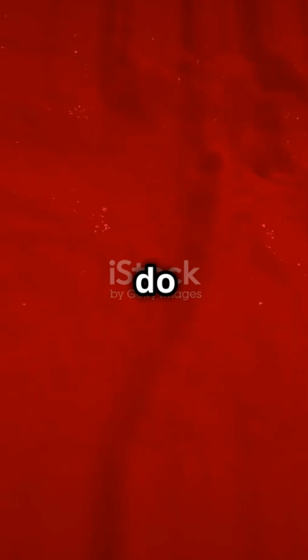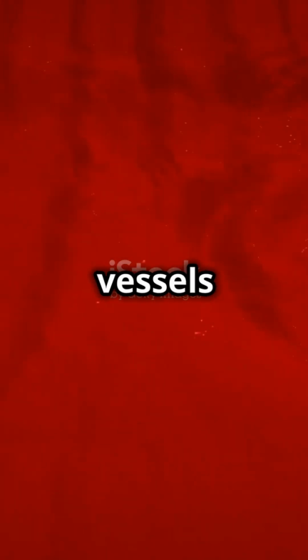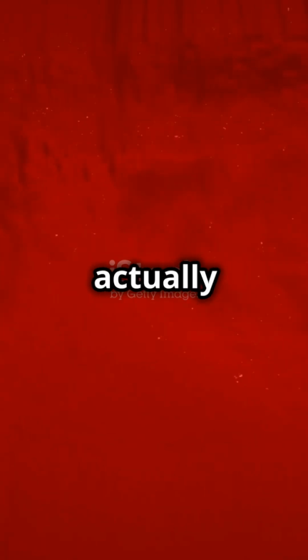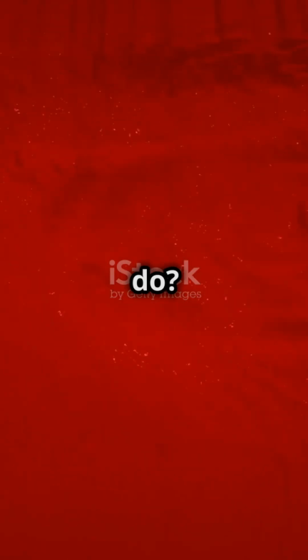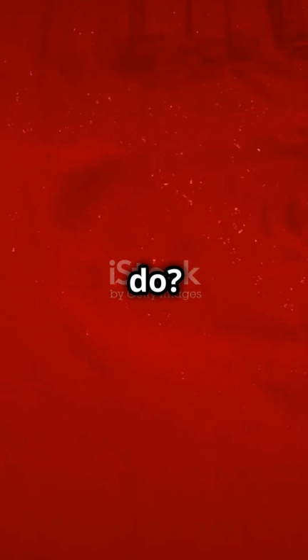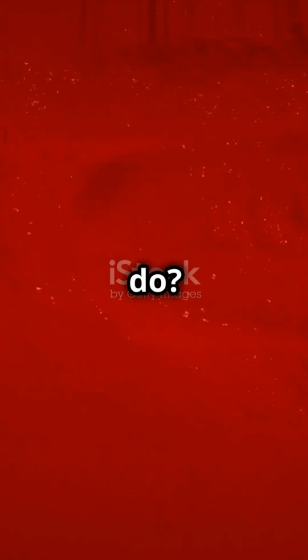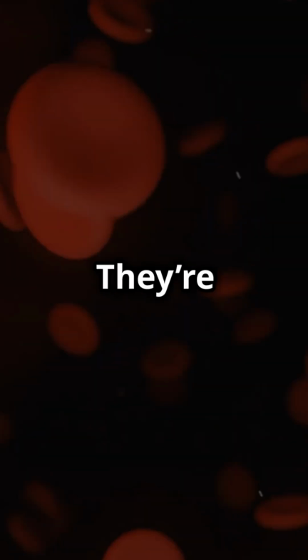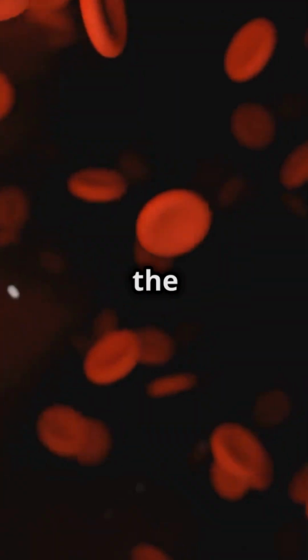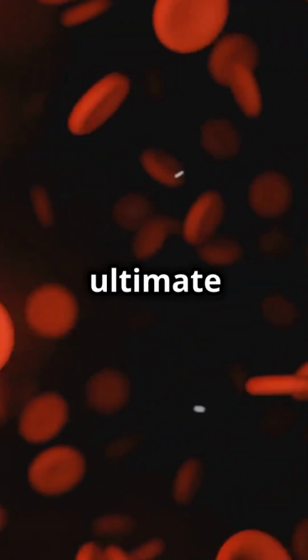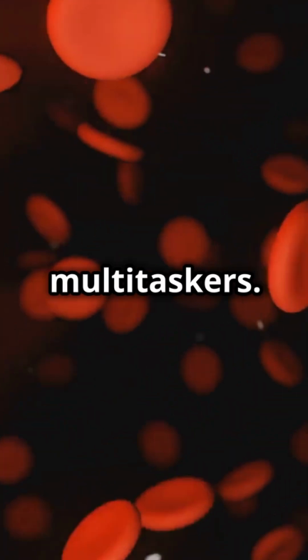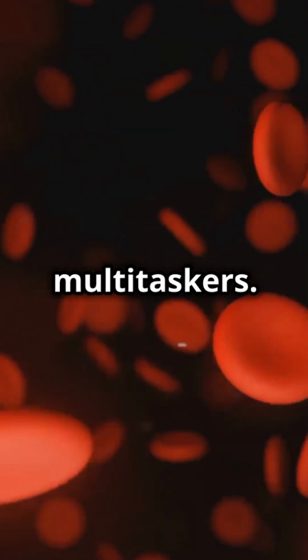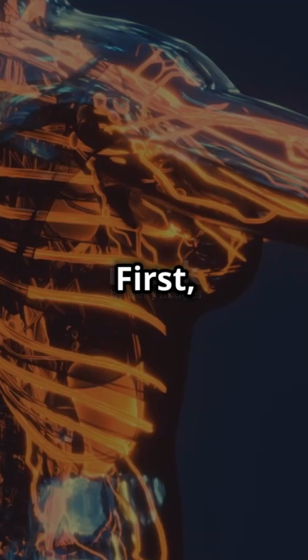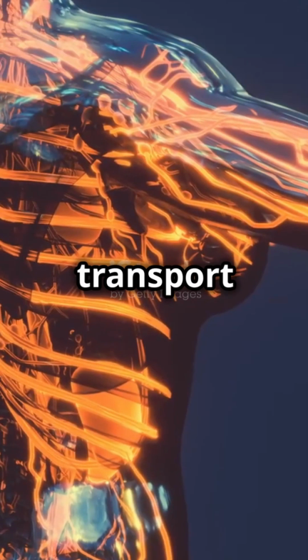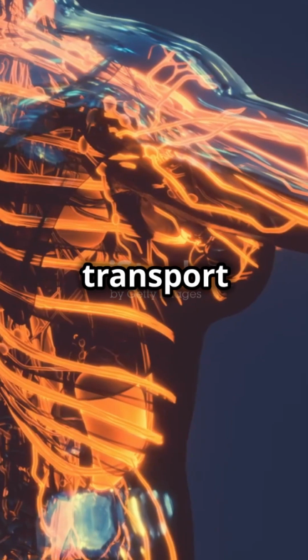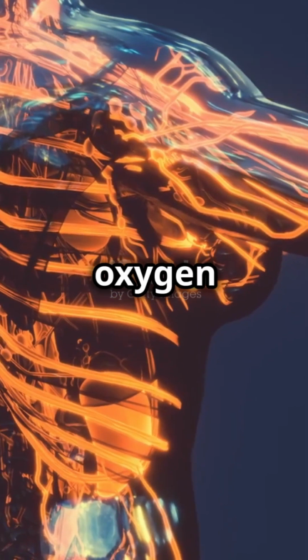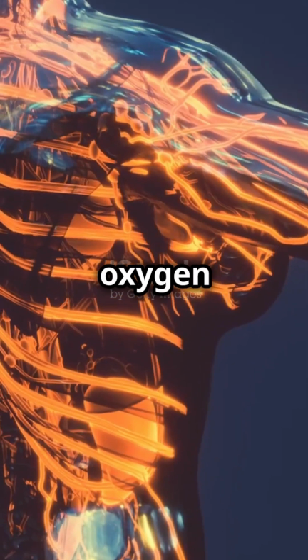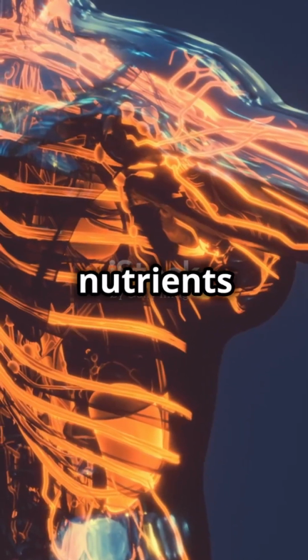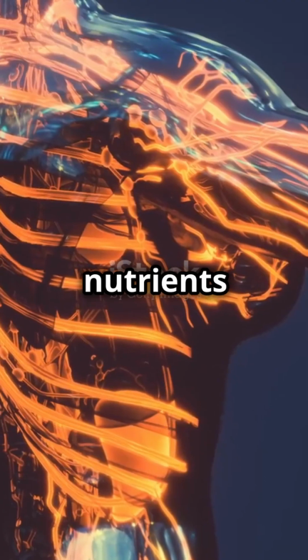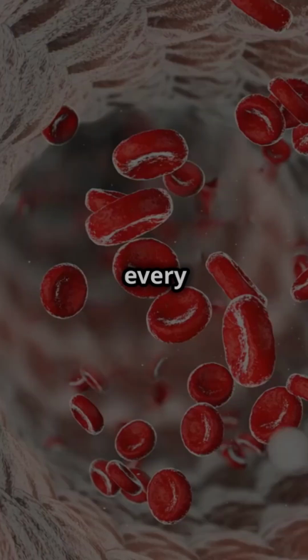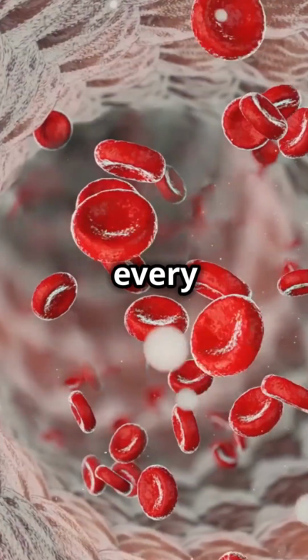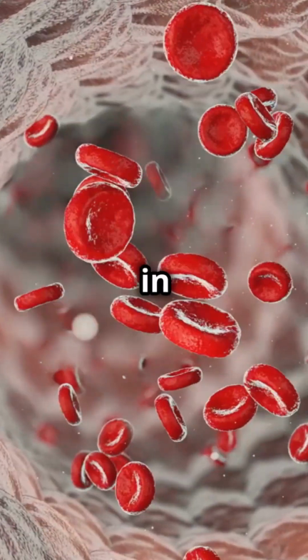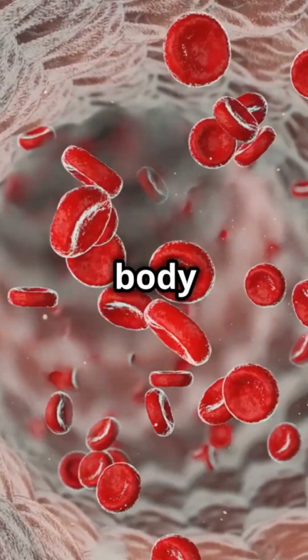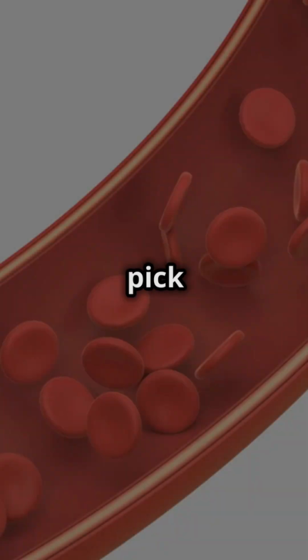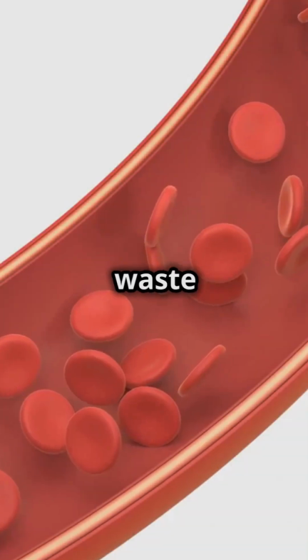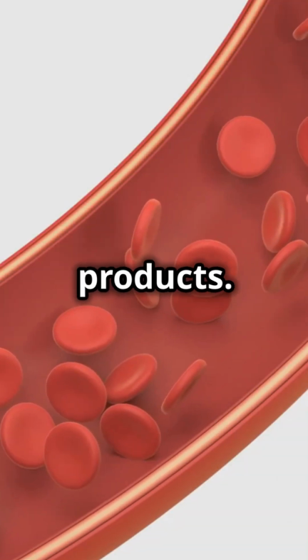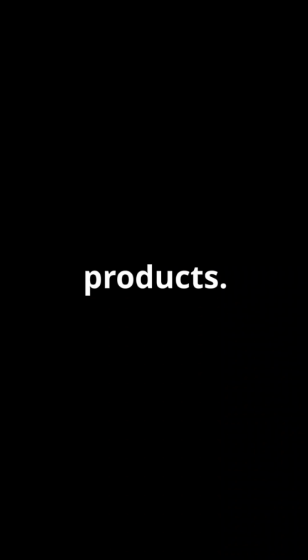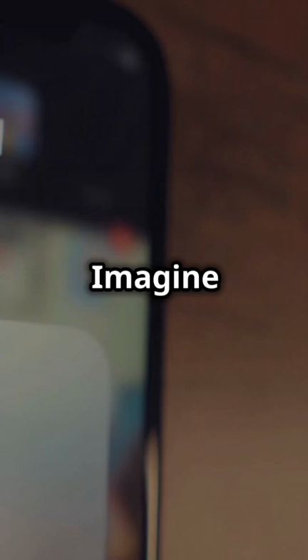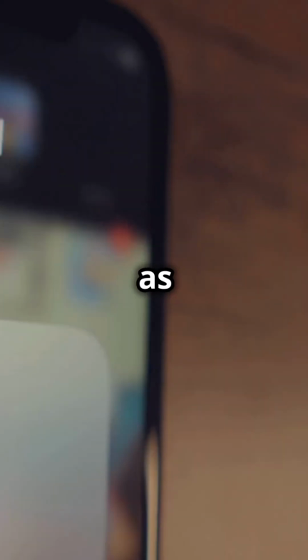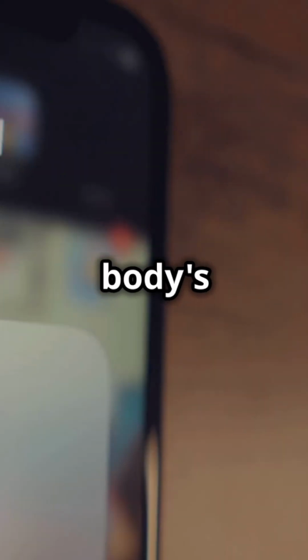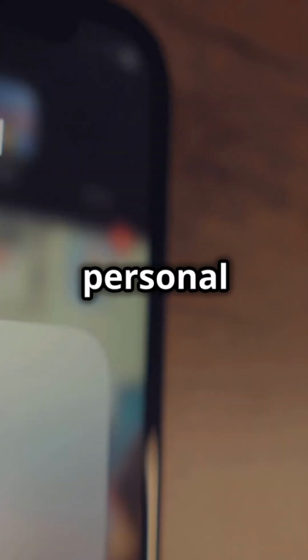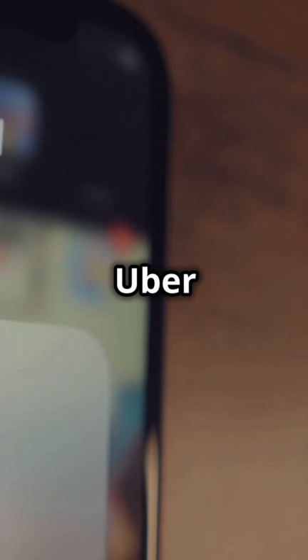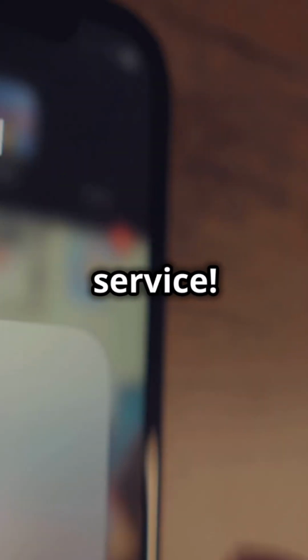What do these vessels actually do? They're like the ultimate multitaskers. They transport oxygen and nutrients to every cell in your body and pick up waste products — imagine them as your body's personal Uber service.